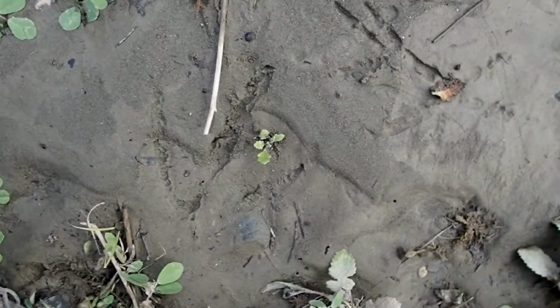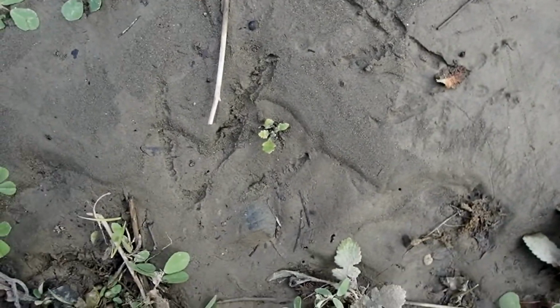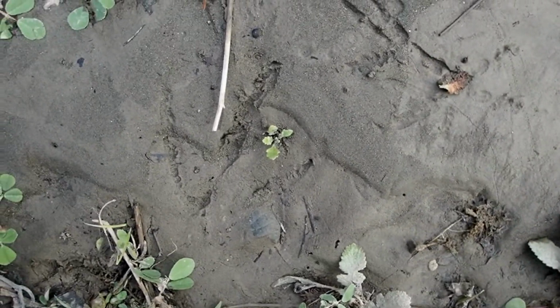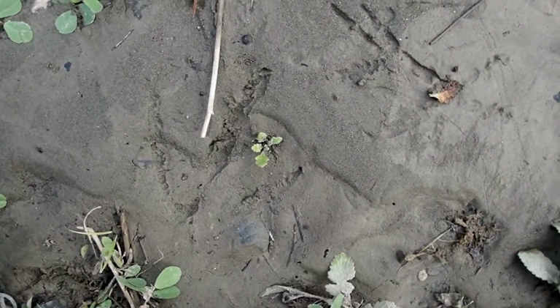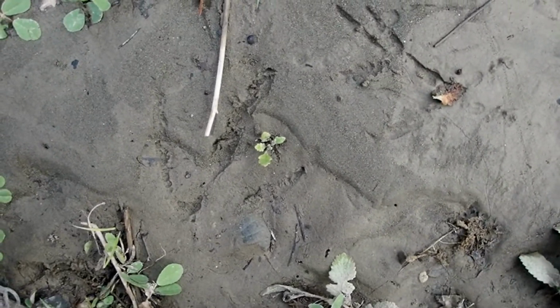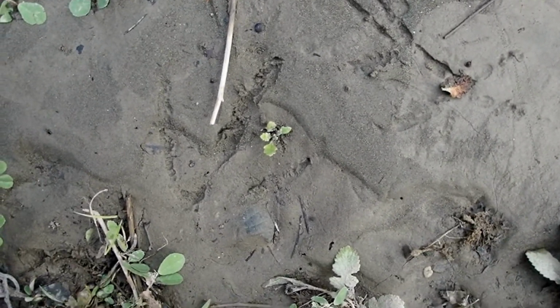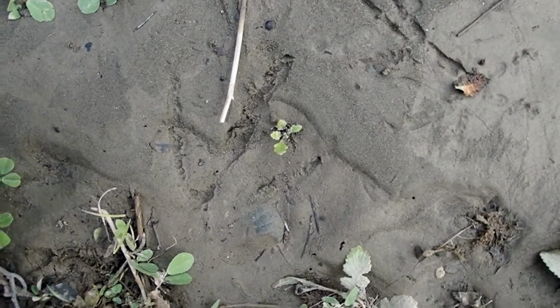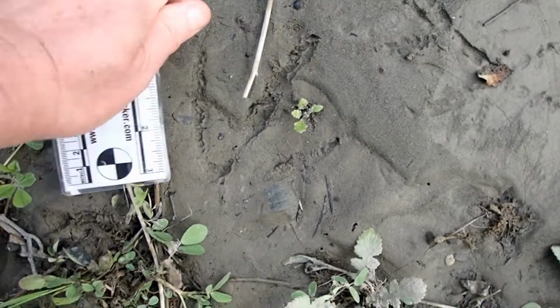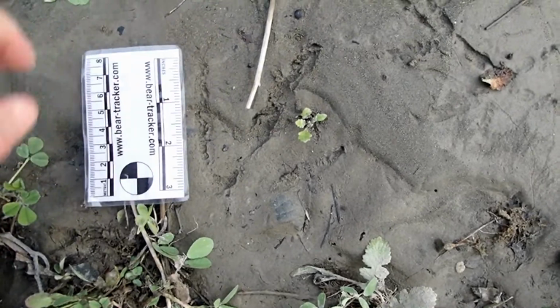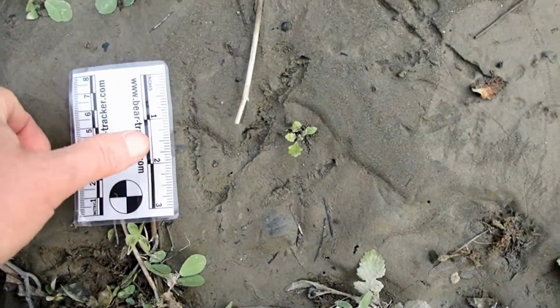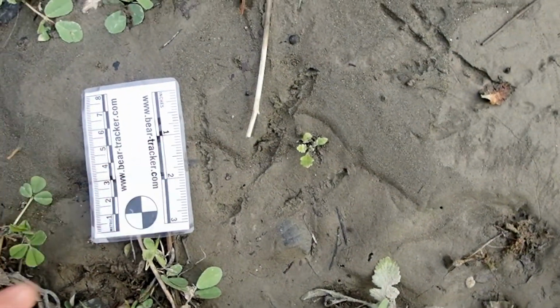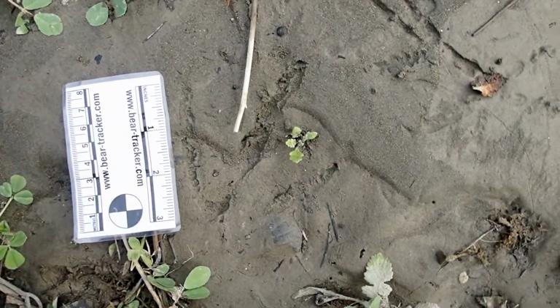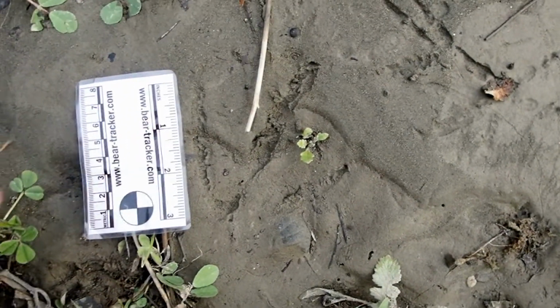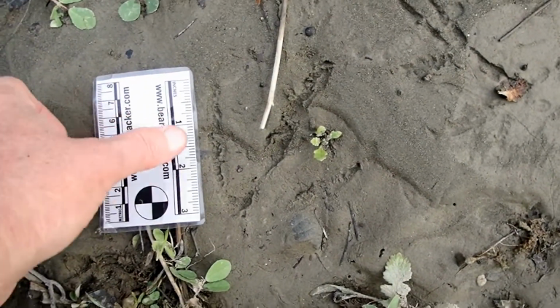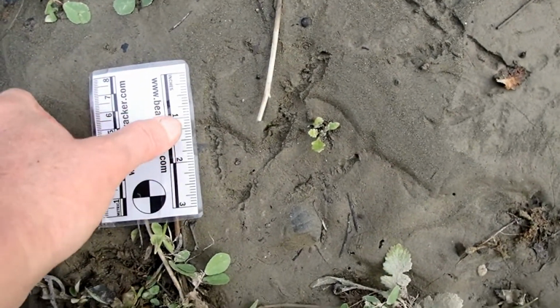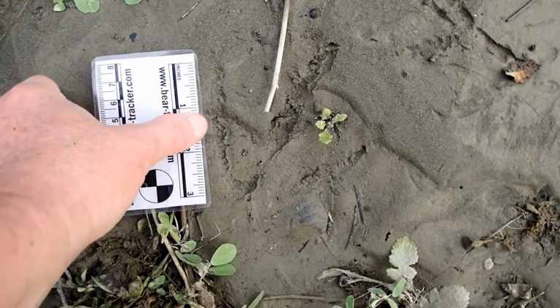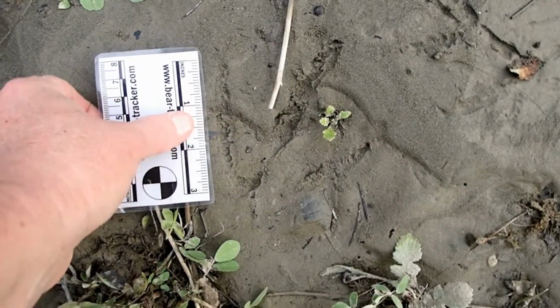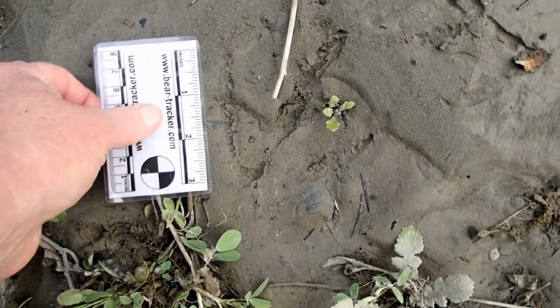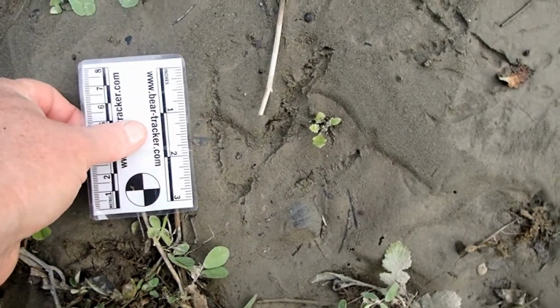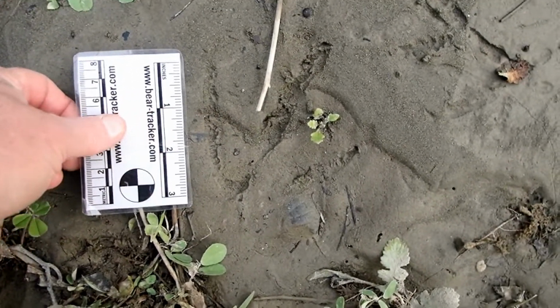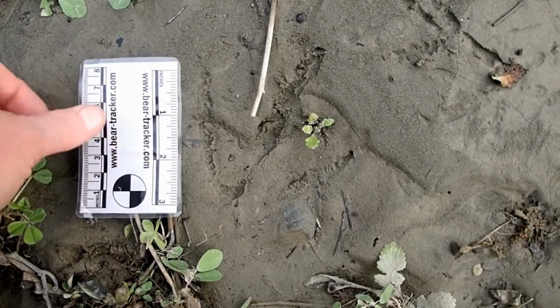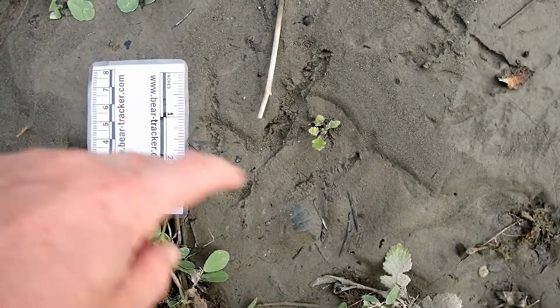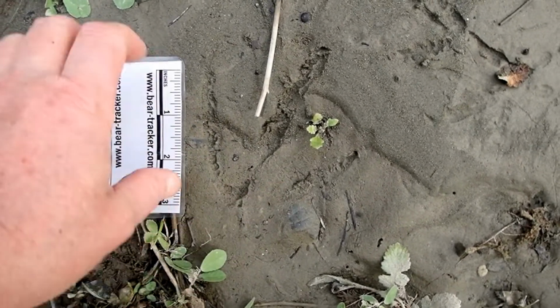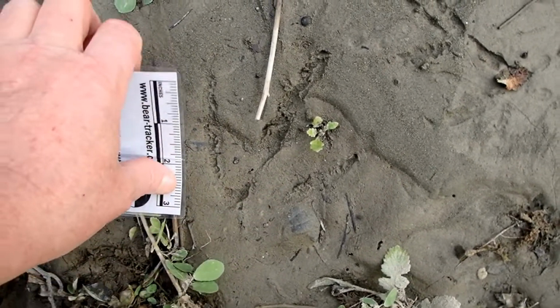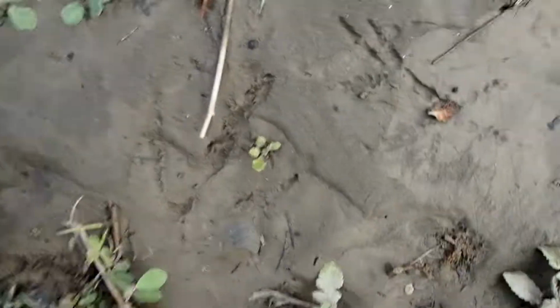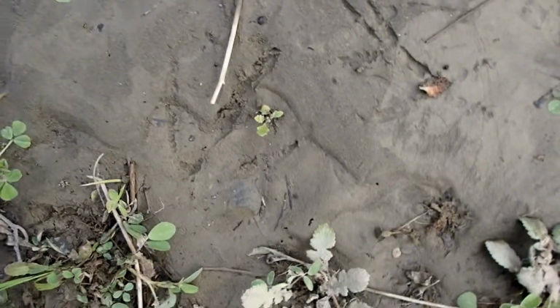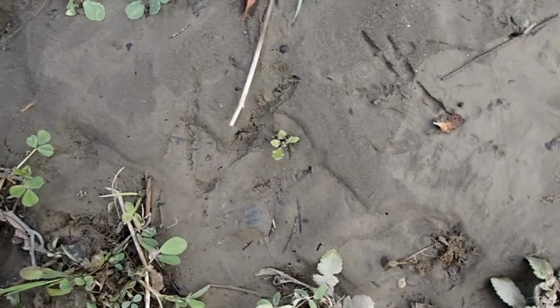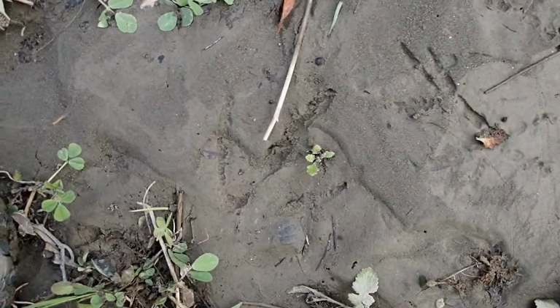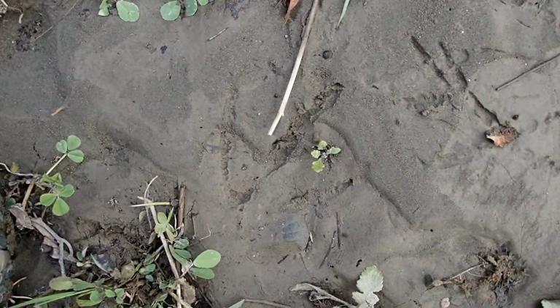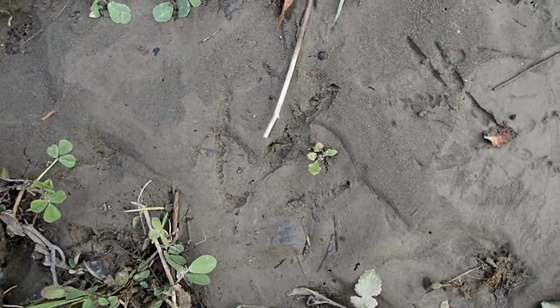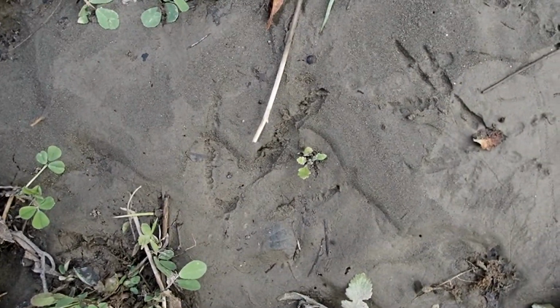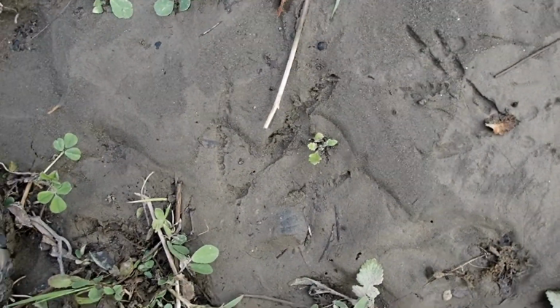And here's a much larger bird — this one is a Canada goose track, a left track. I address those in another video.